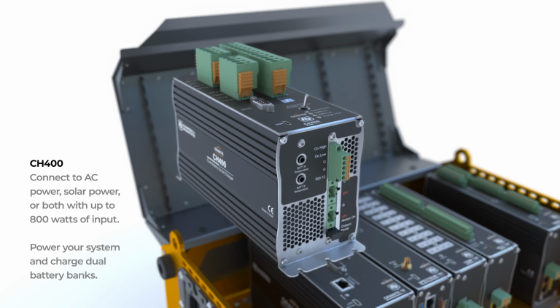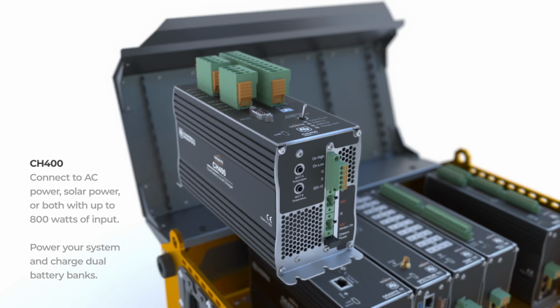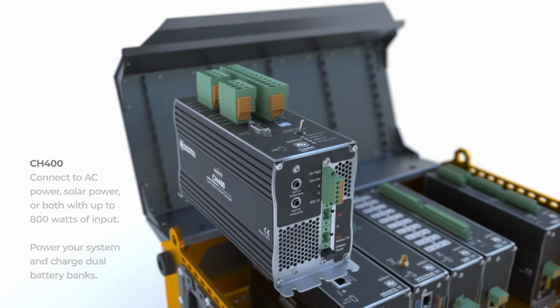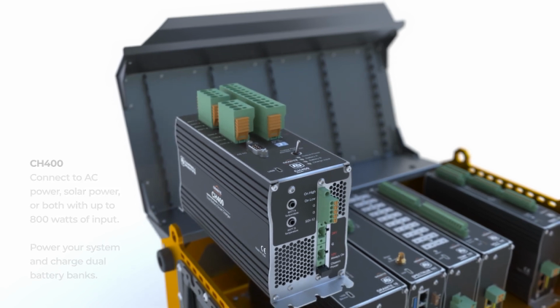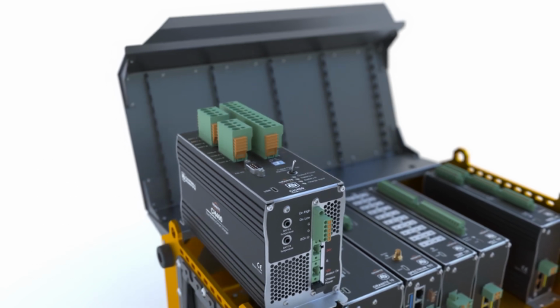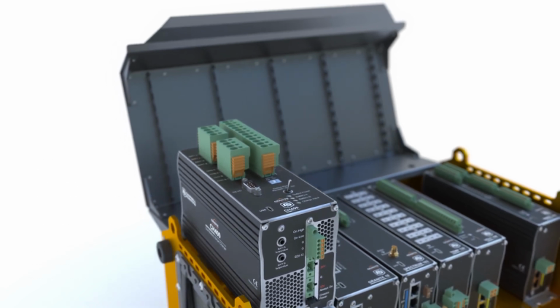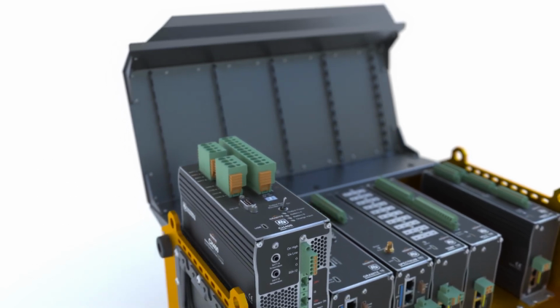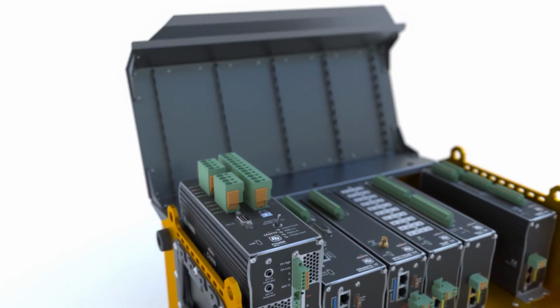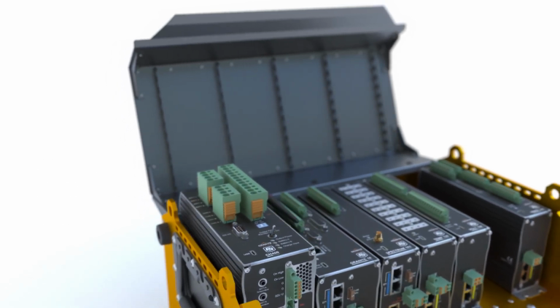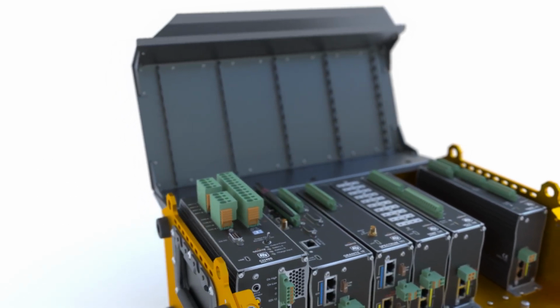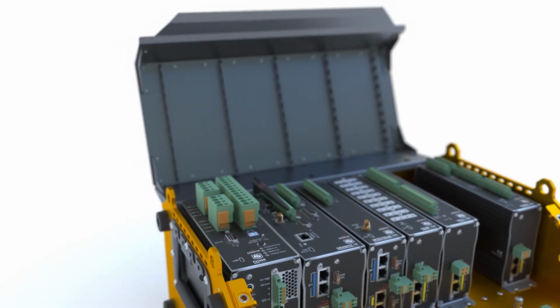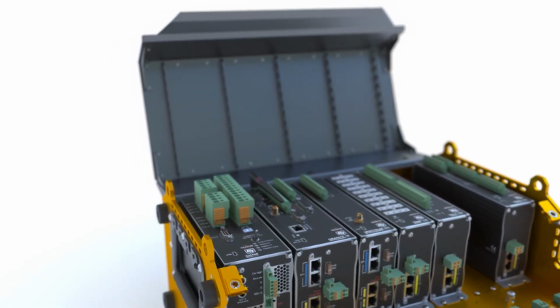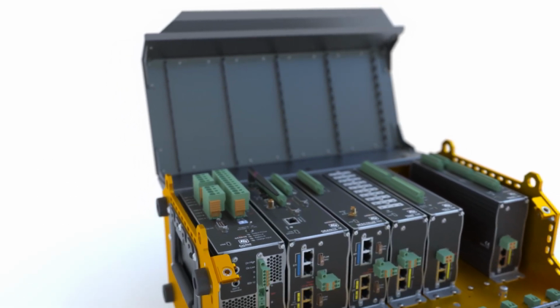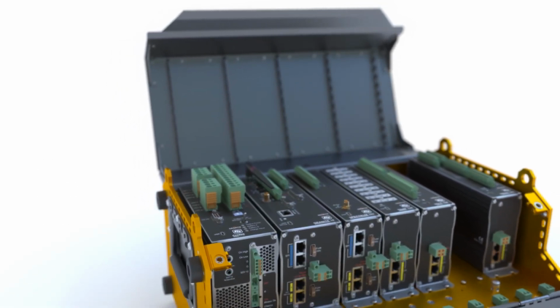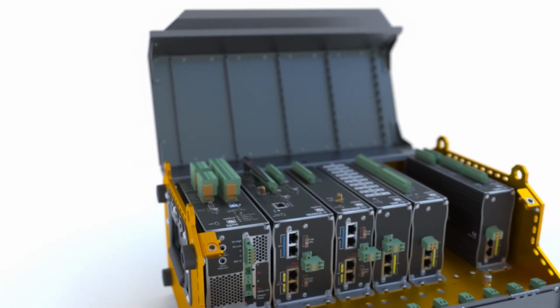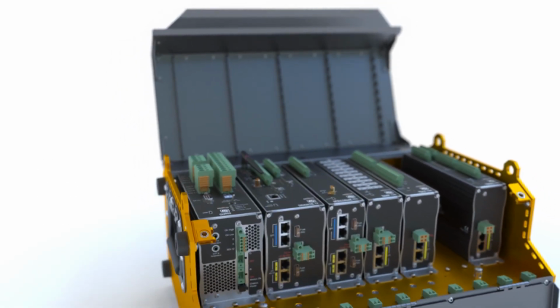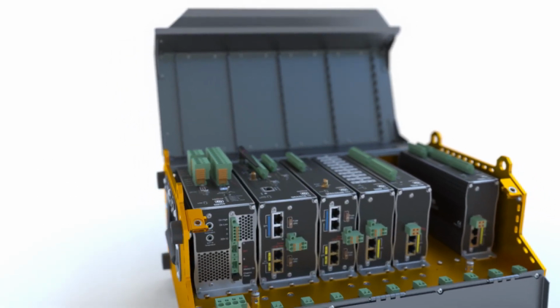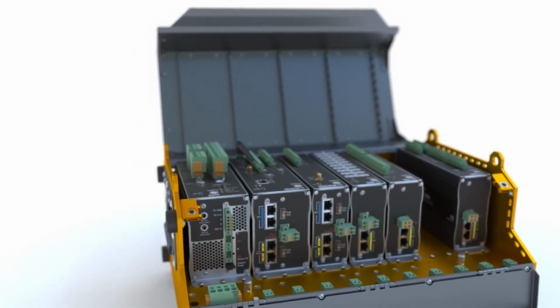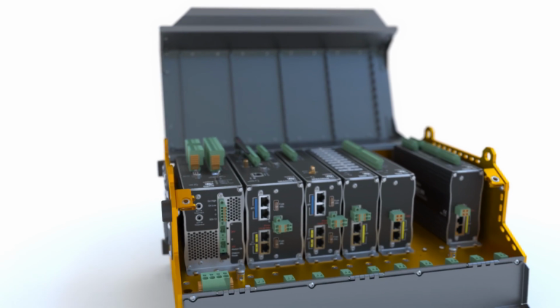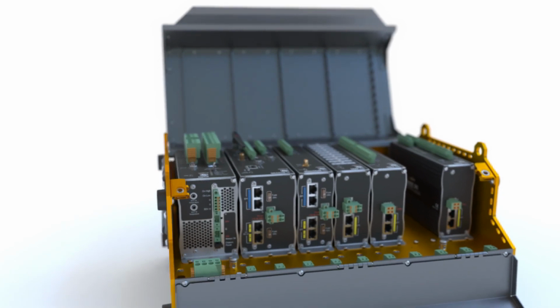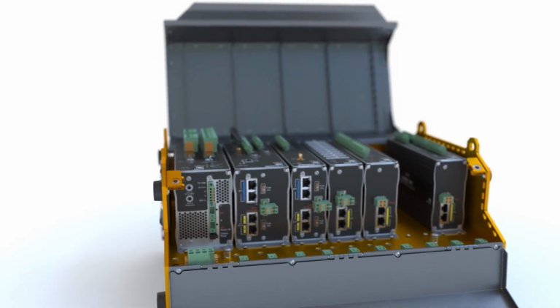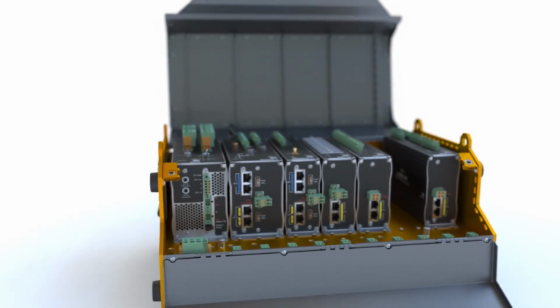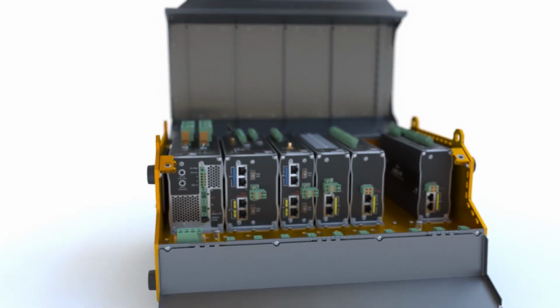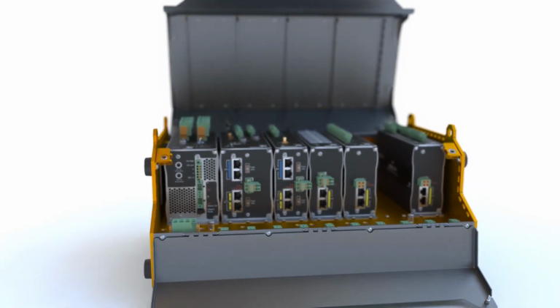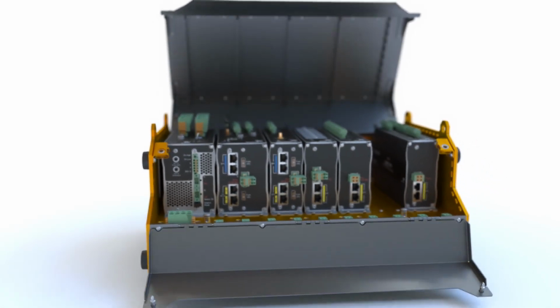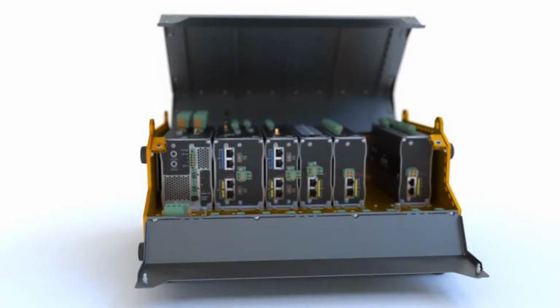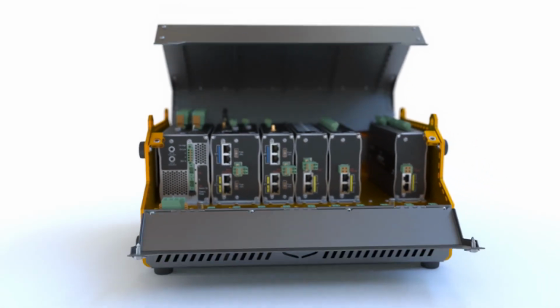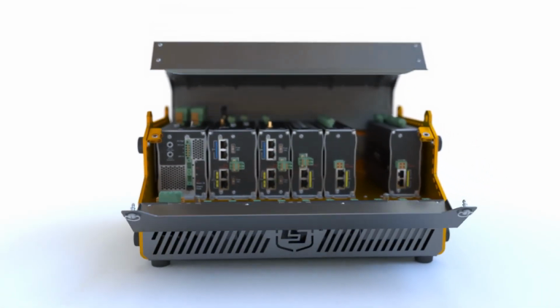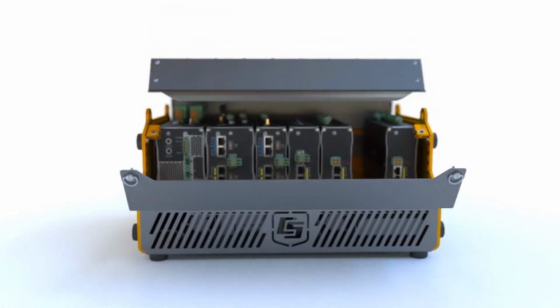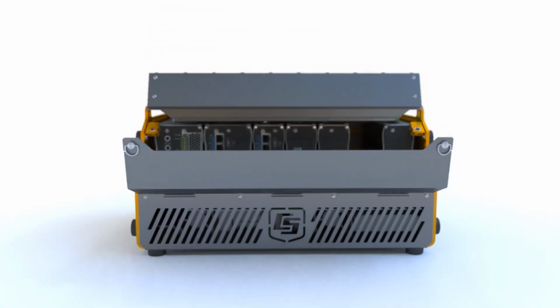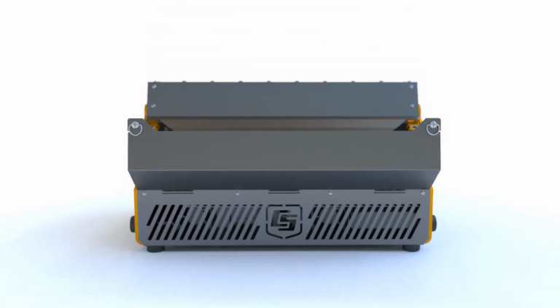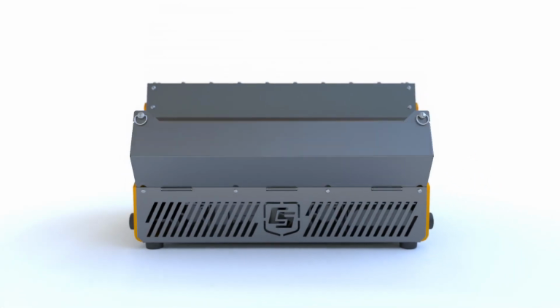With the Granite chassis, quick-deploy installations are simple, quick, and rugged enough to protect your Granite Data Acquisition System in the most demanding applications.